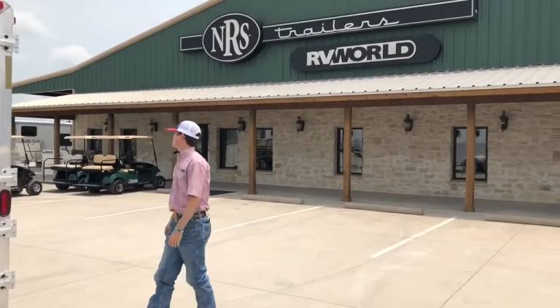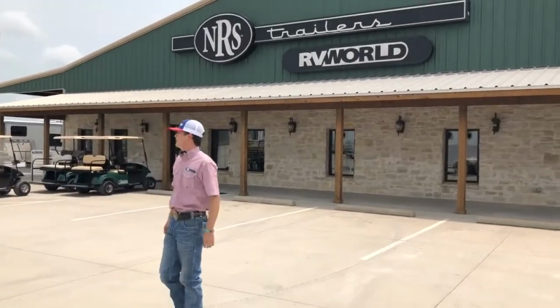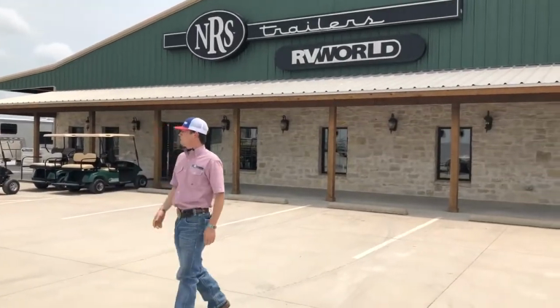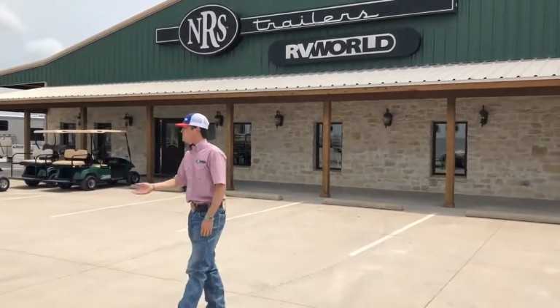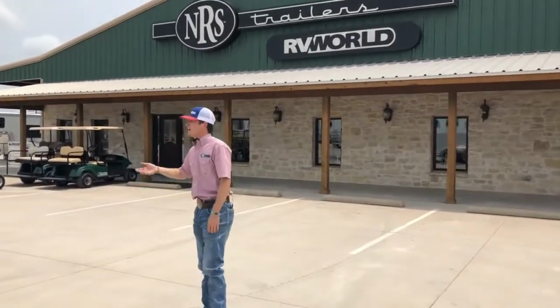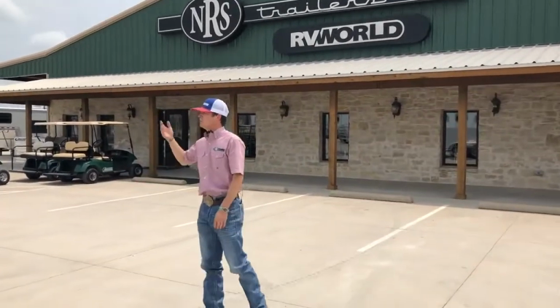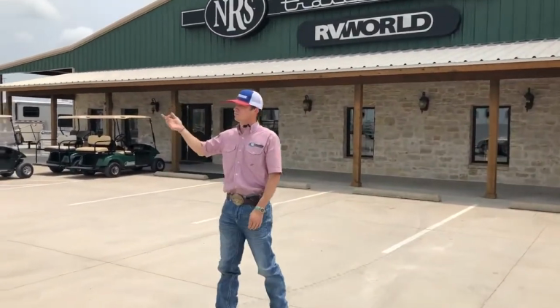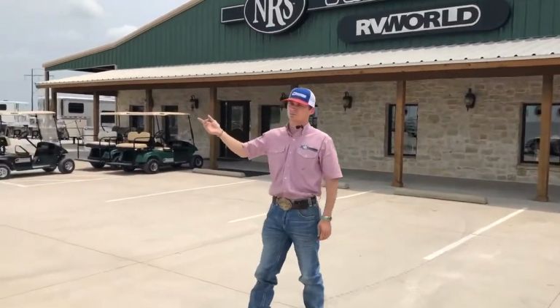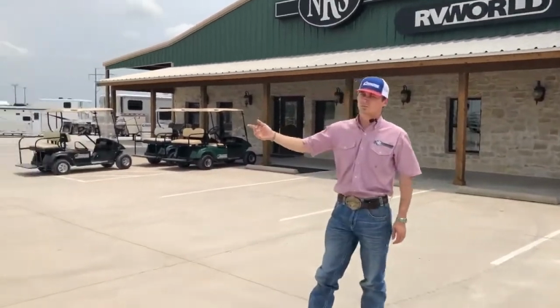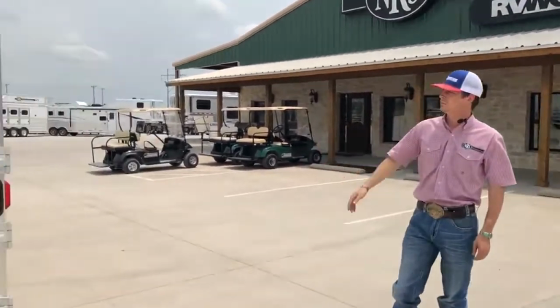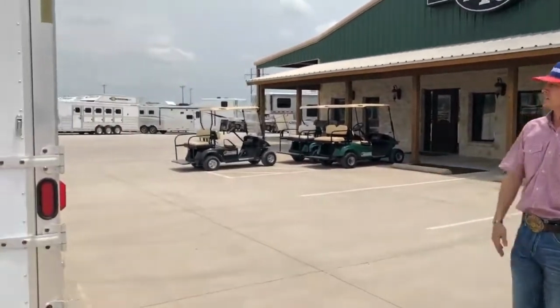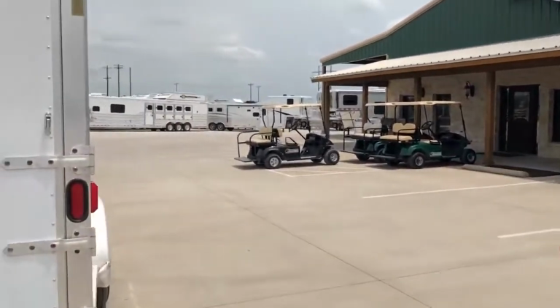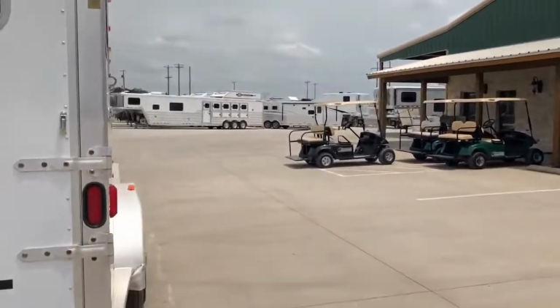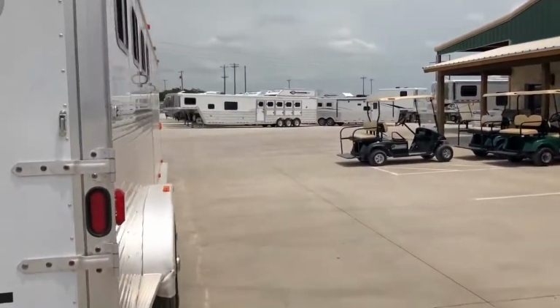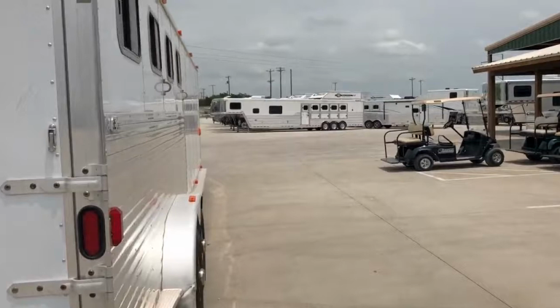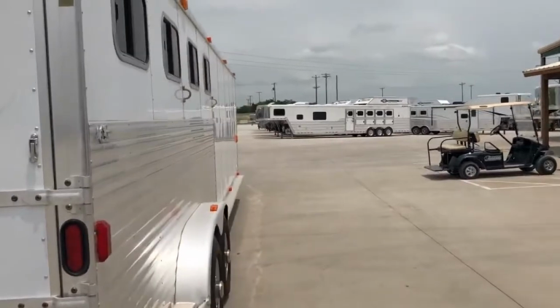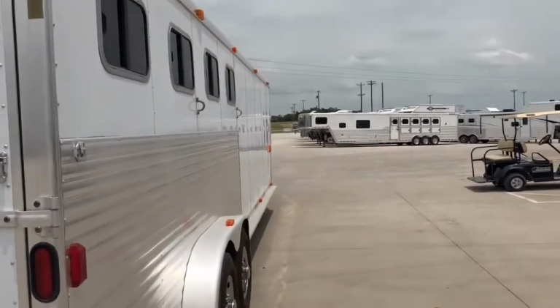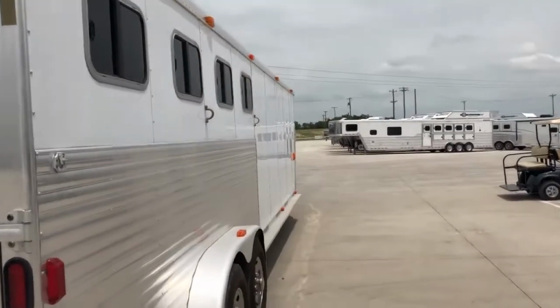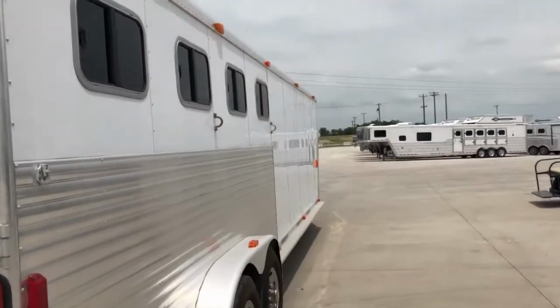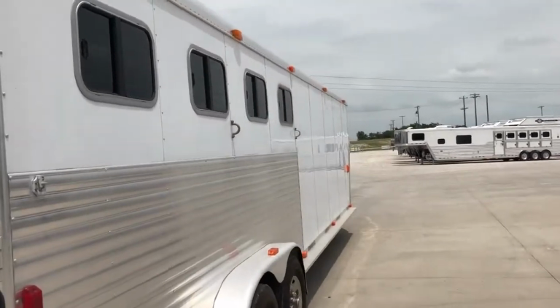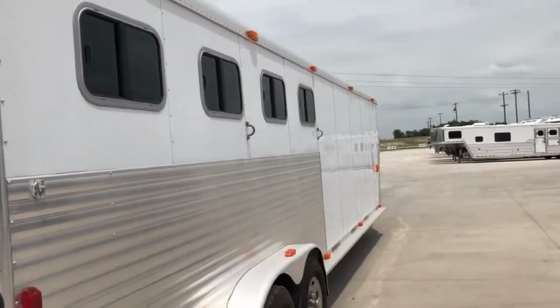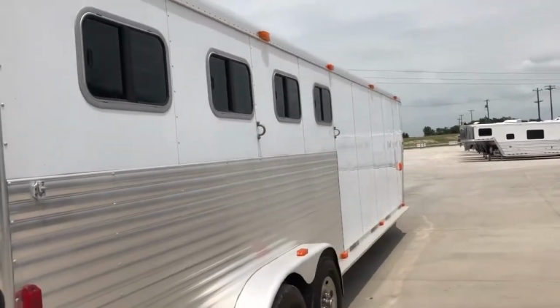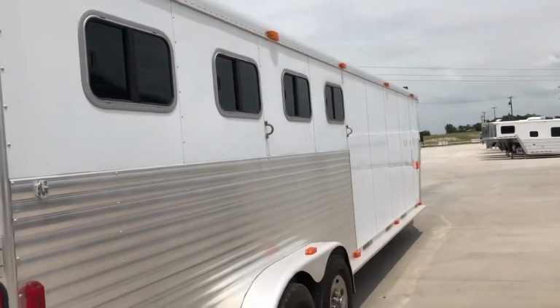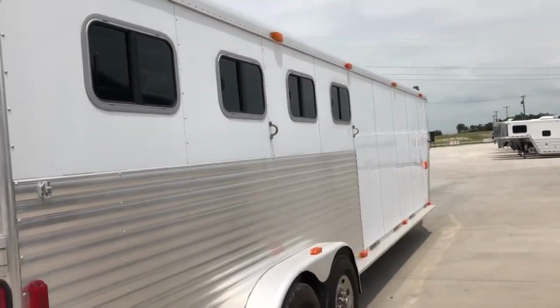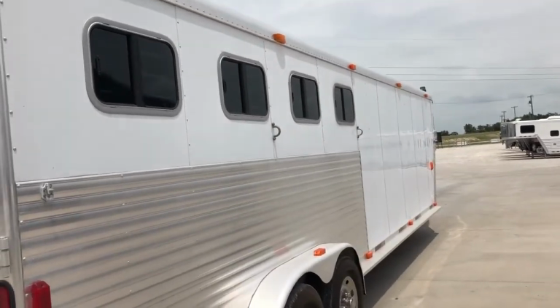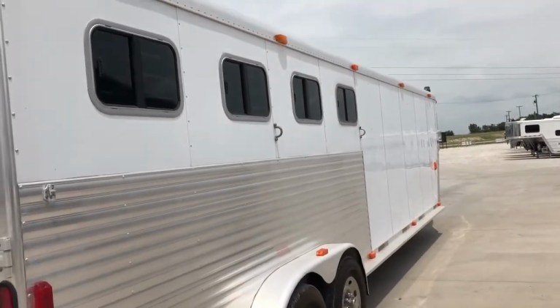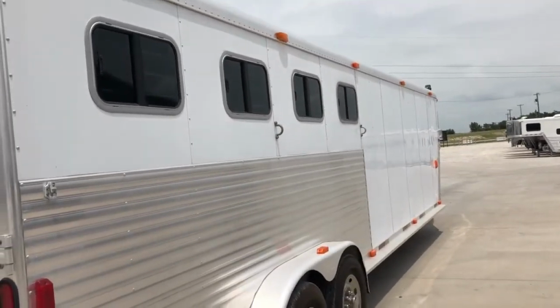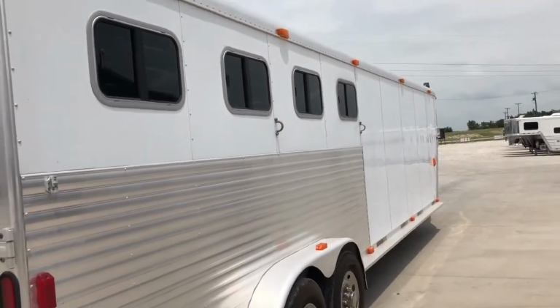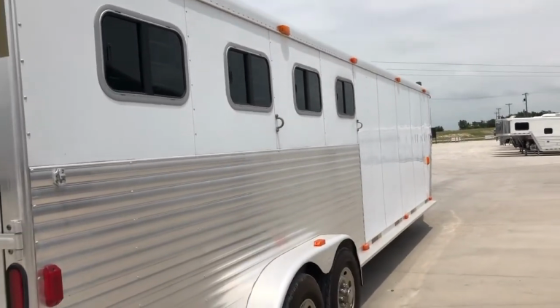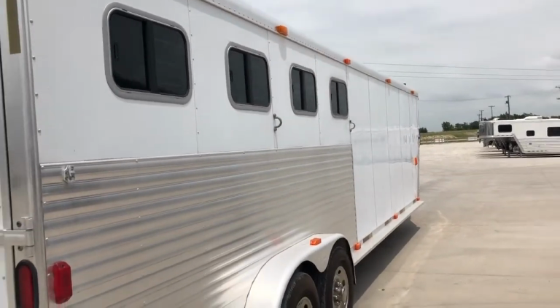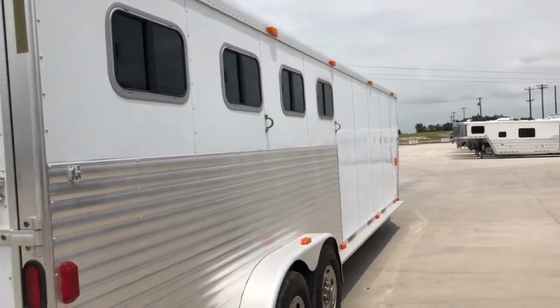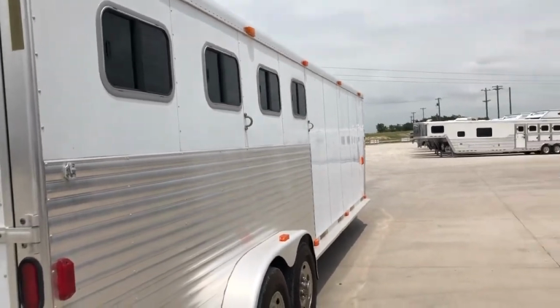Coming here on your passenger side, you've got sliding bus windows on your tail side and running boards all the way down it.